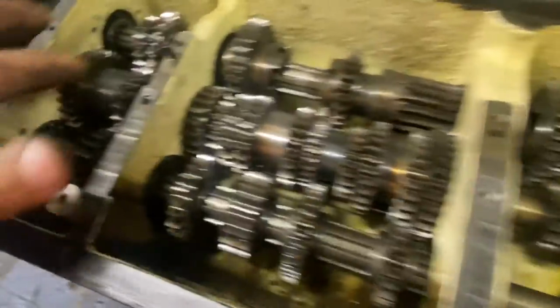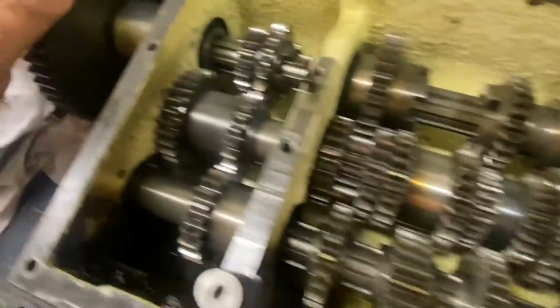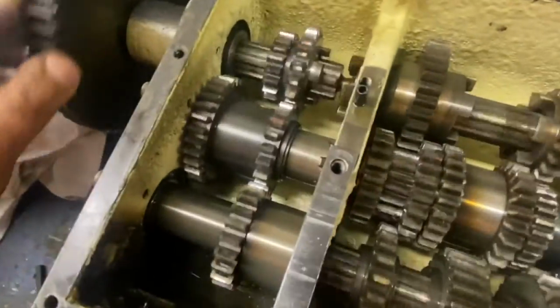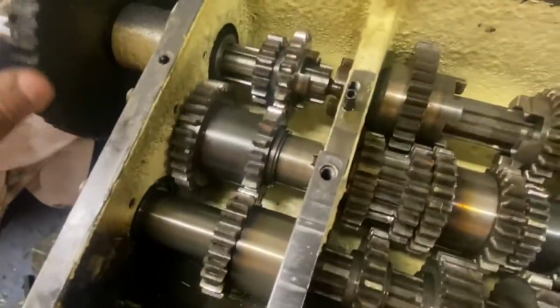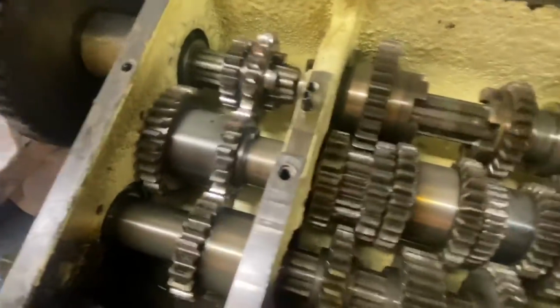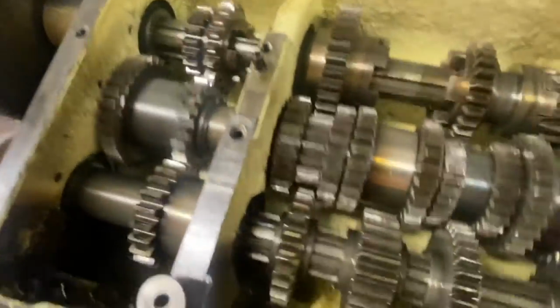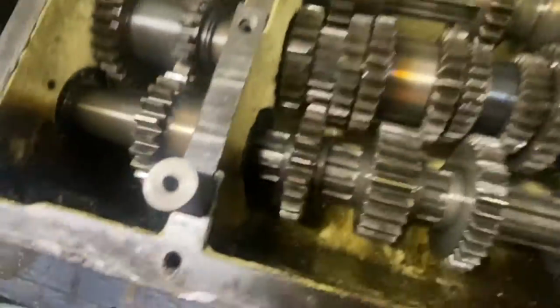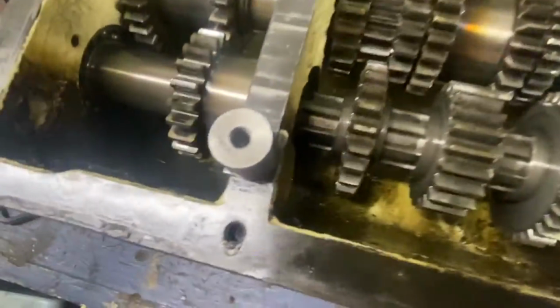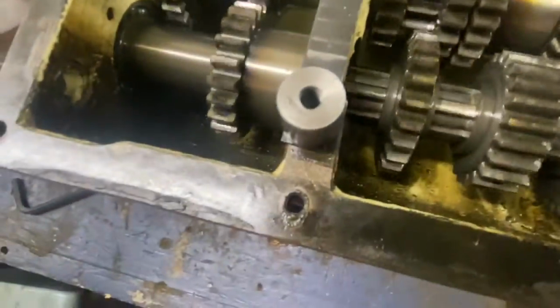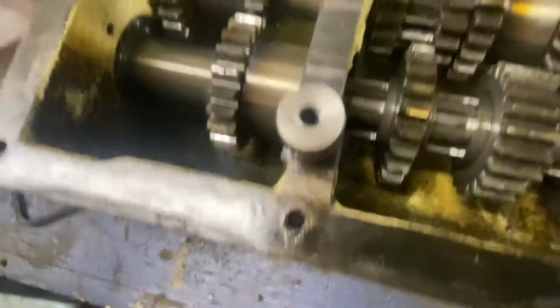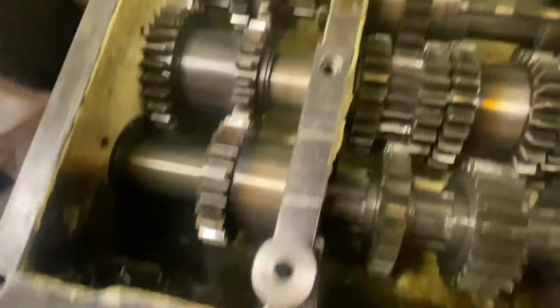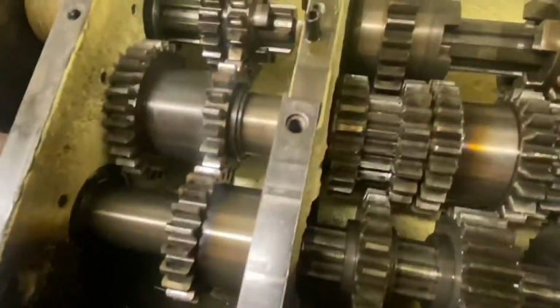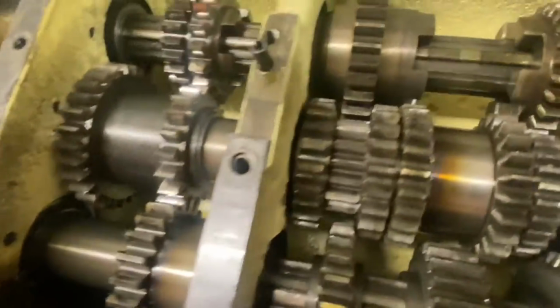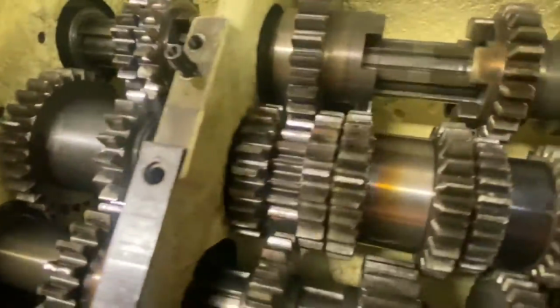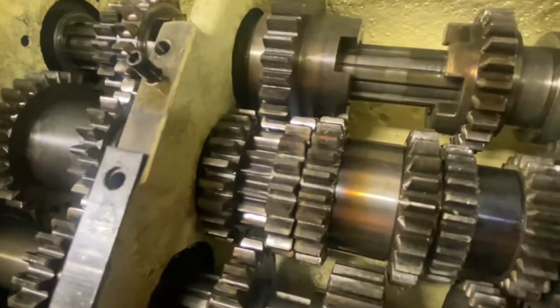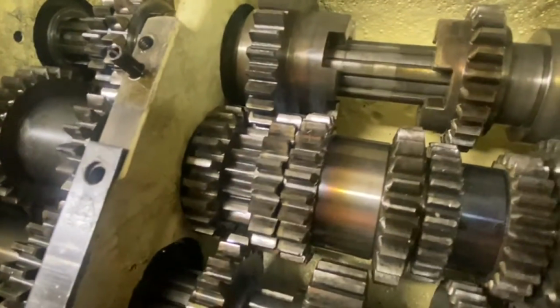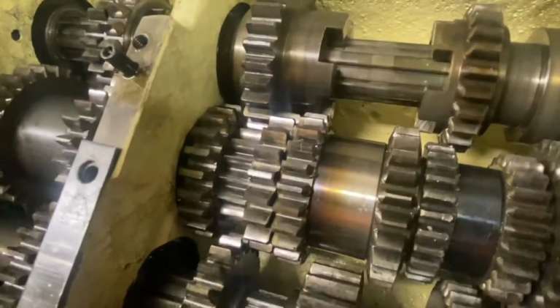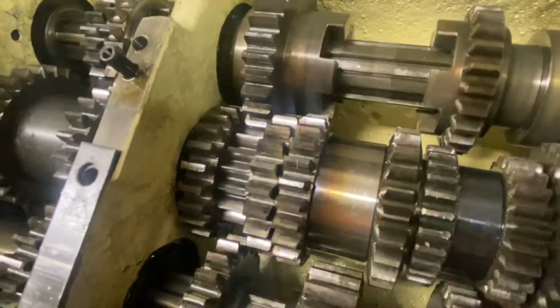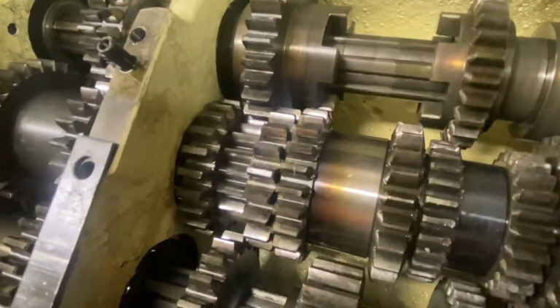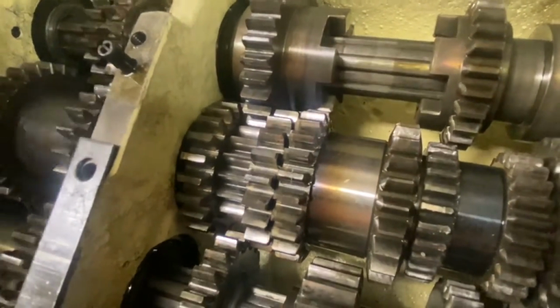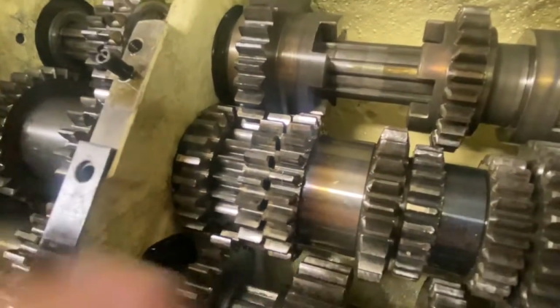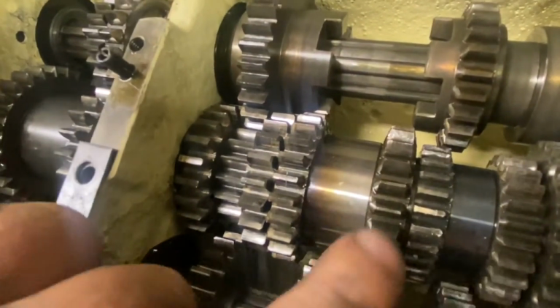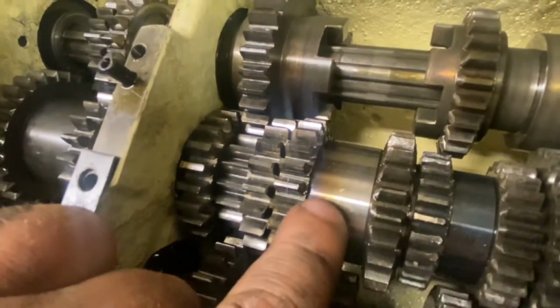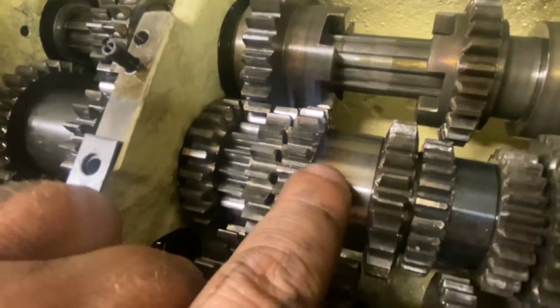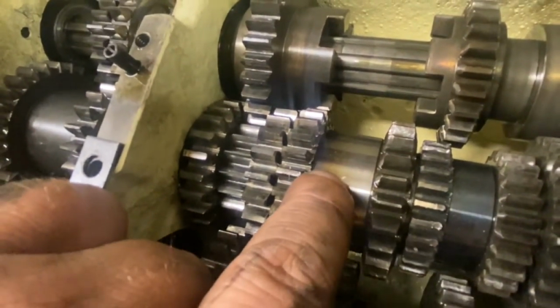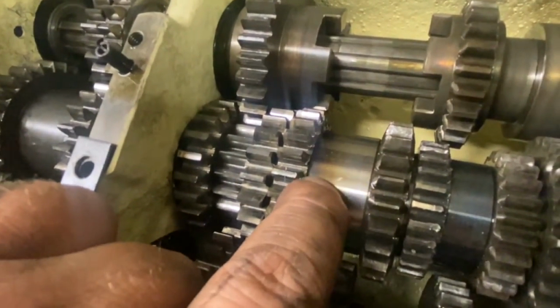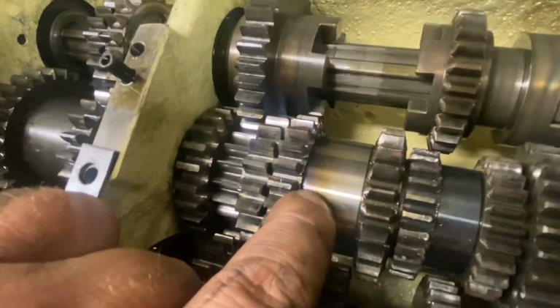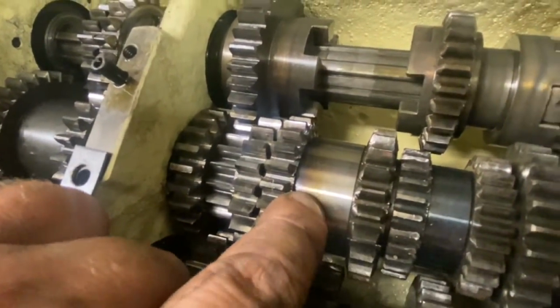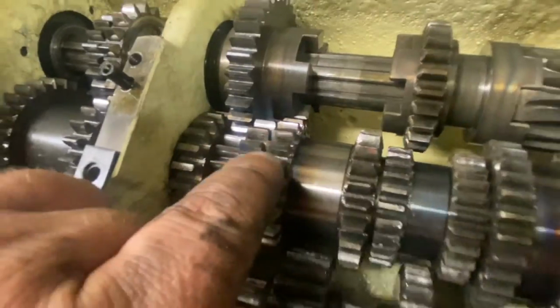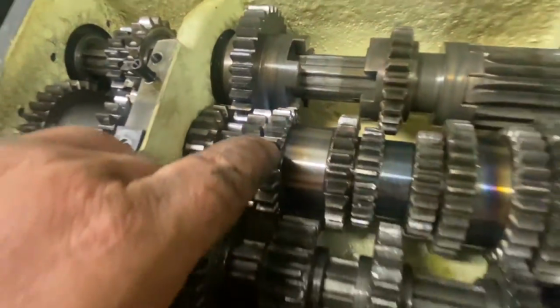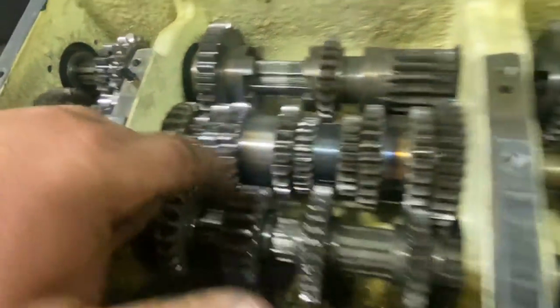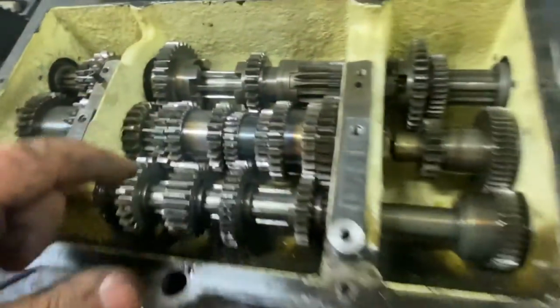The rest of it looks okay. You can see right here — this wear is from shifting it while it was moving.